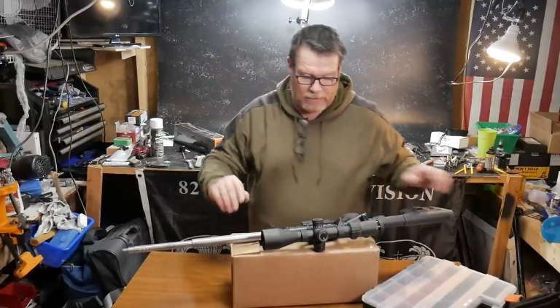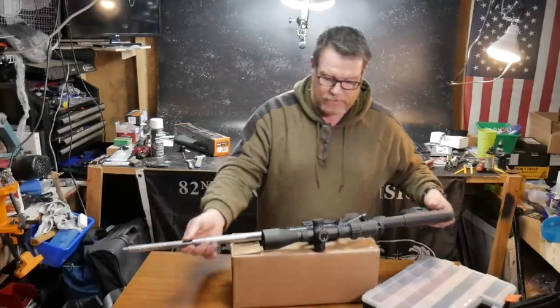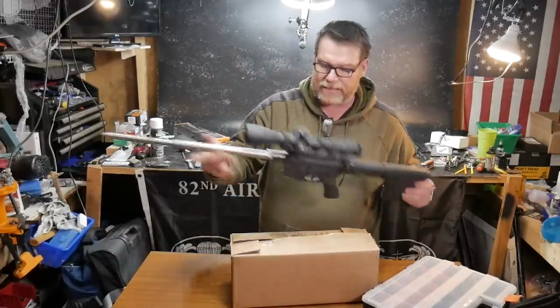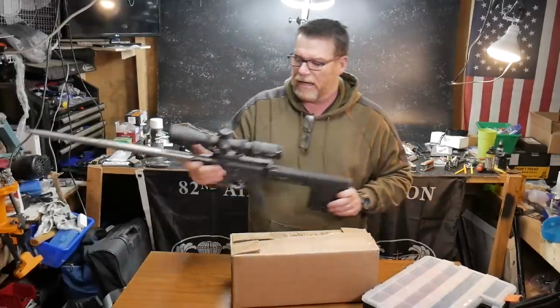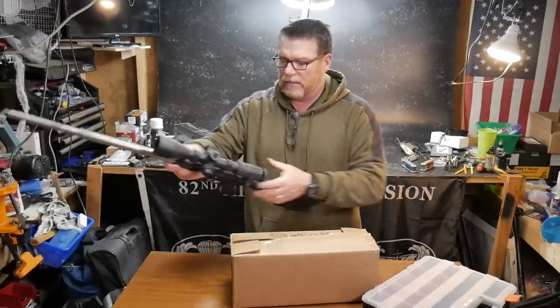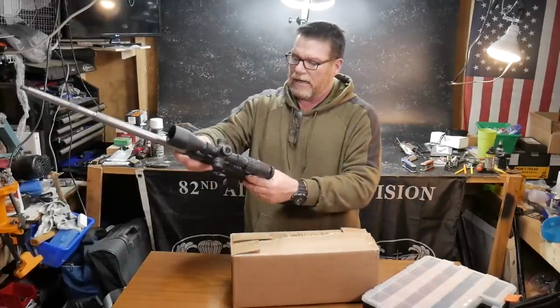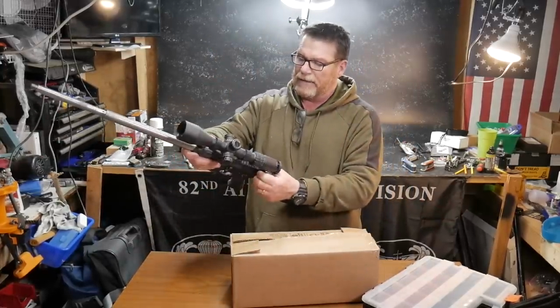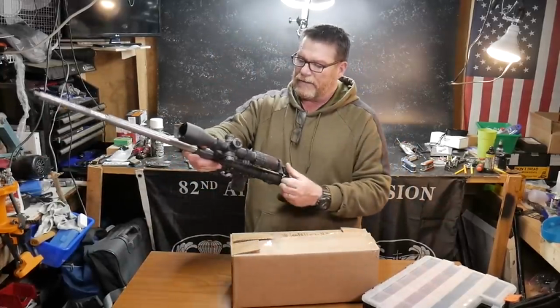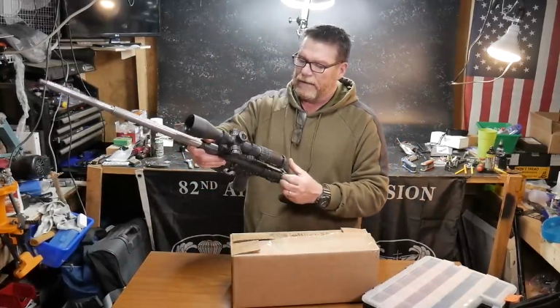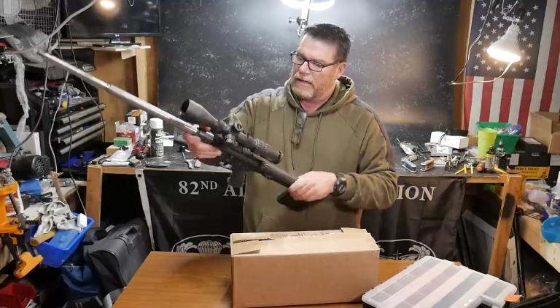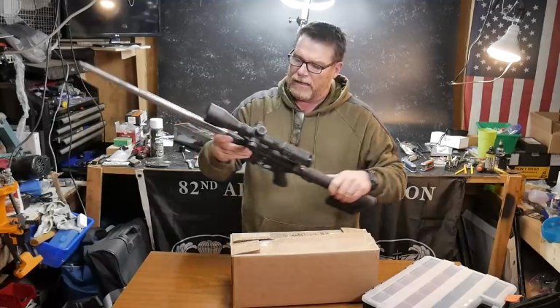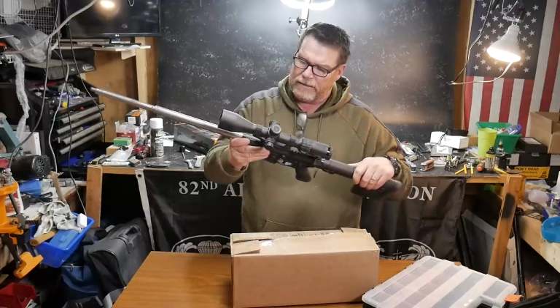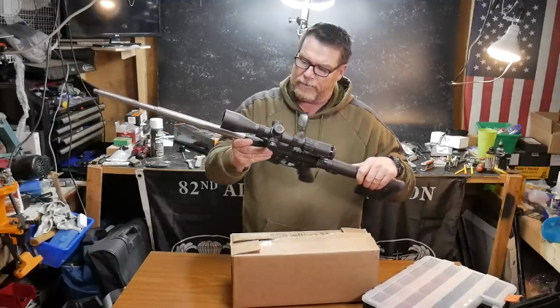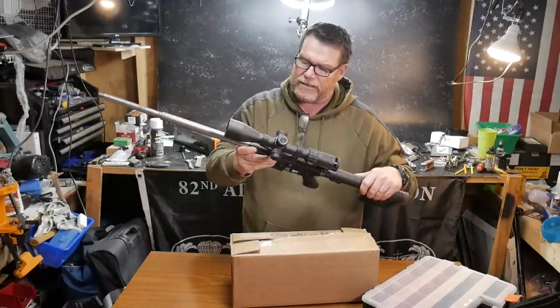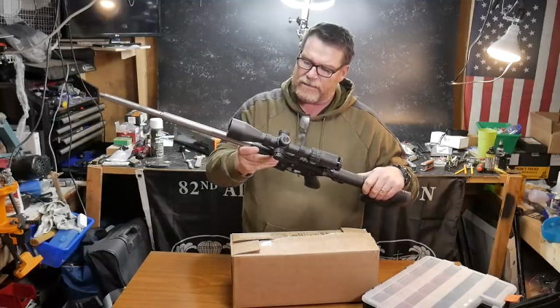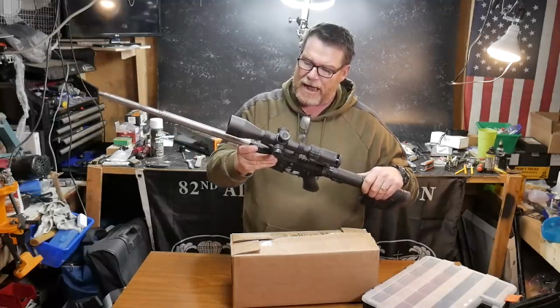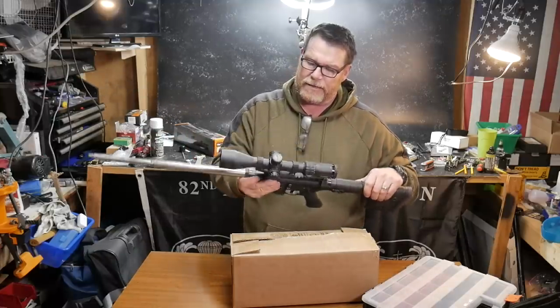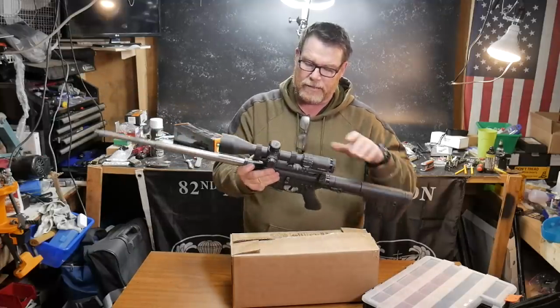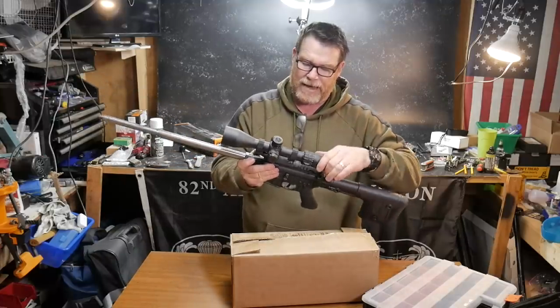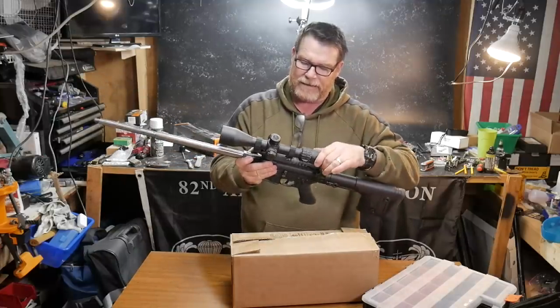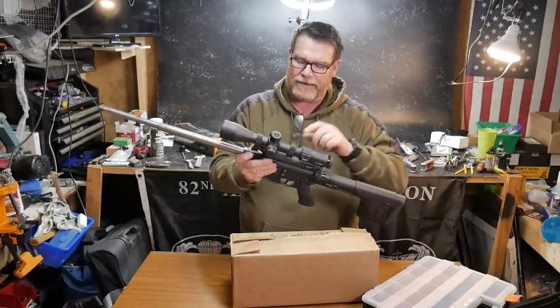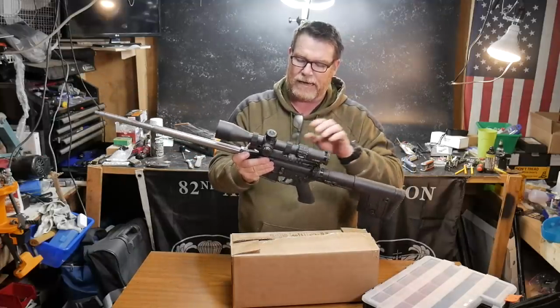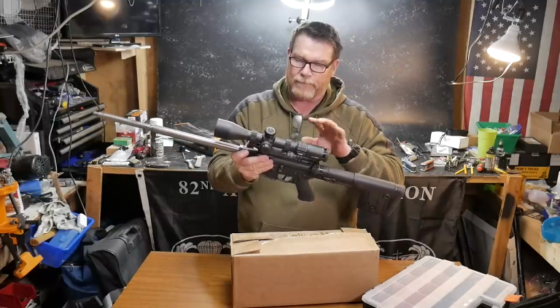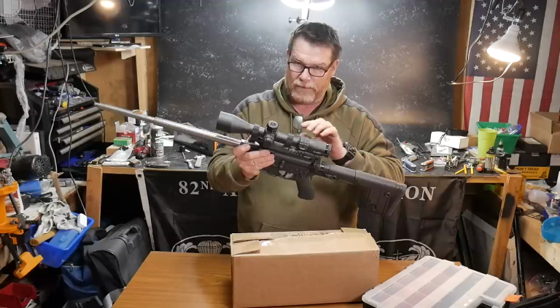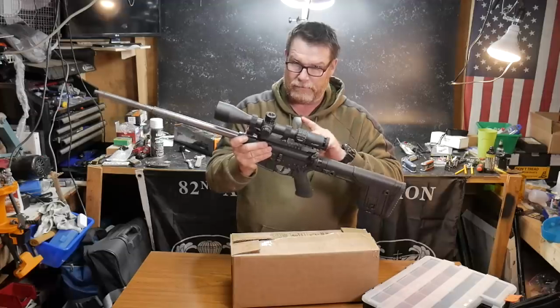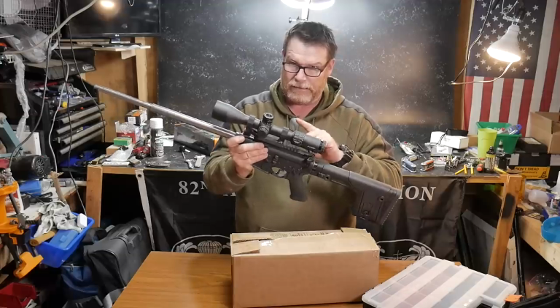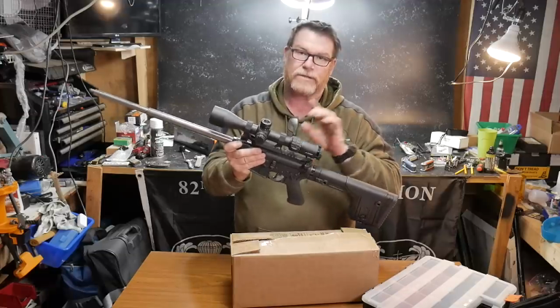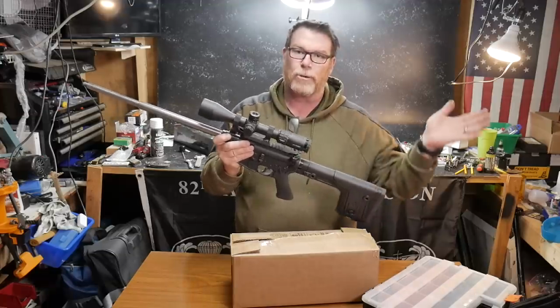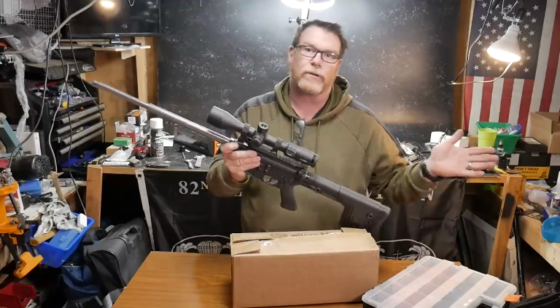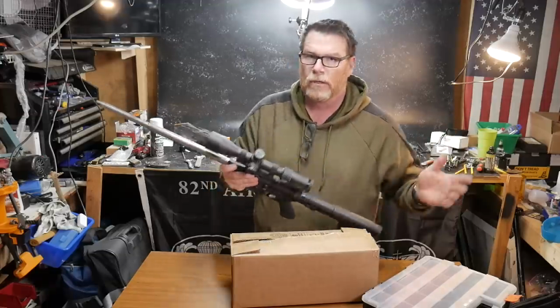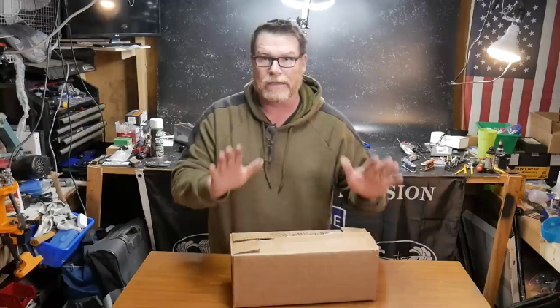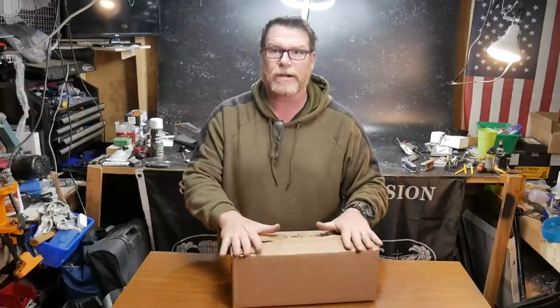I'm also going to take this guy. I believe the reason that this guy was not accurate — I went back and I figured it out — the scope mount was loose. All right. So here it is.